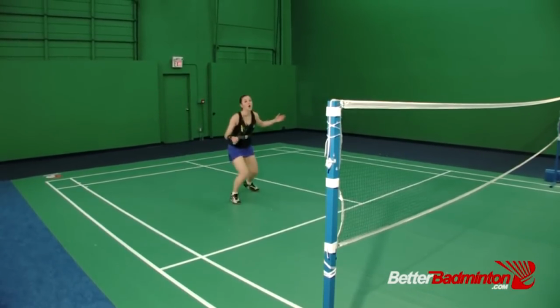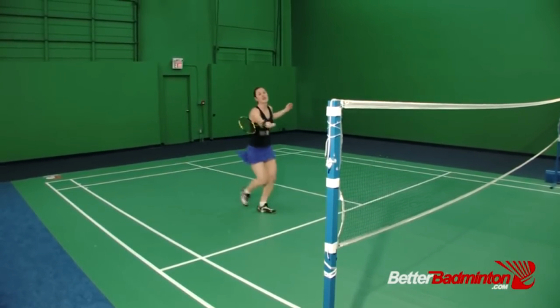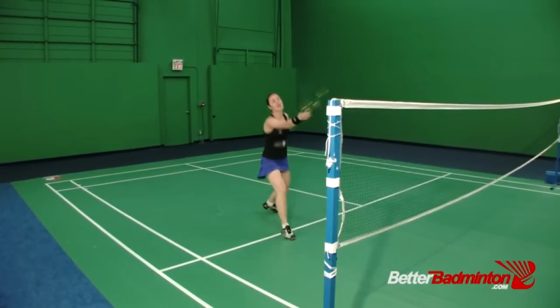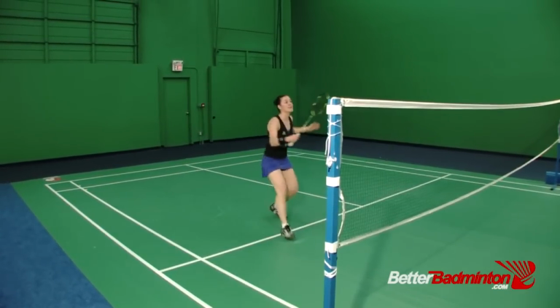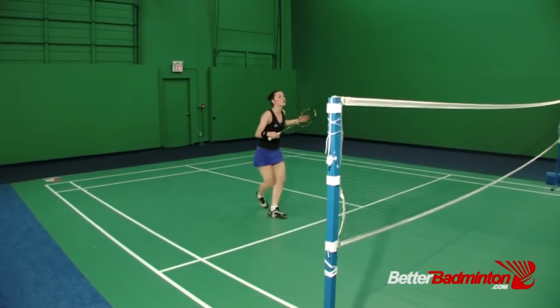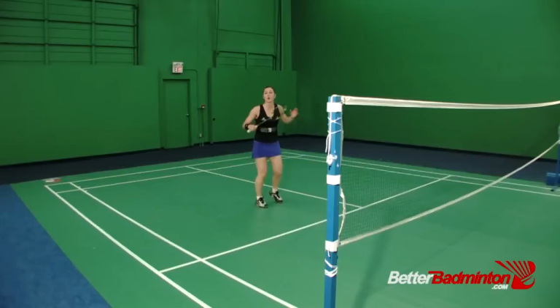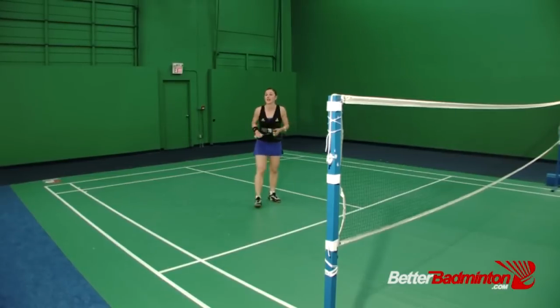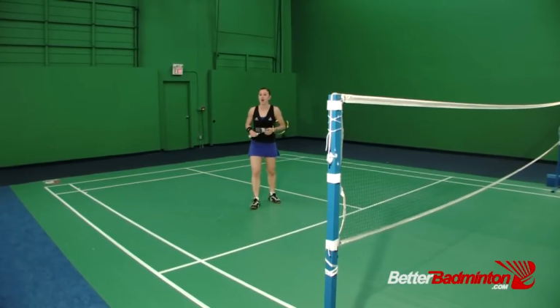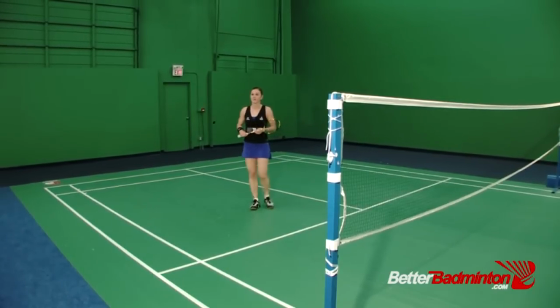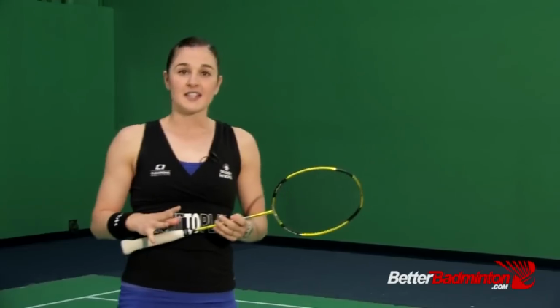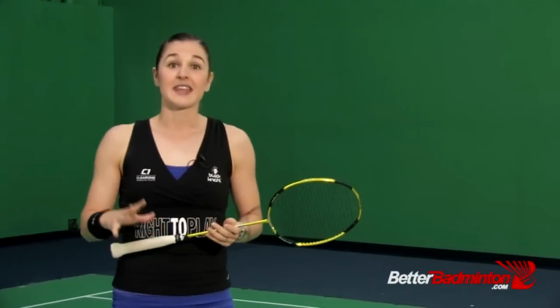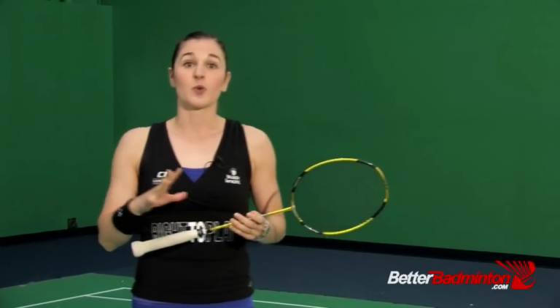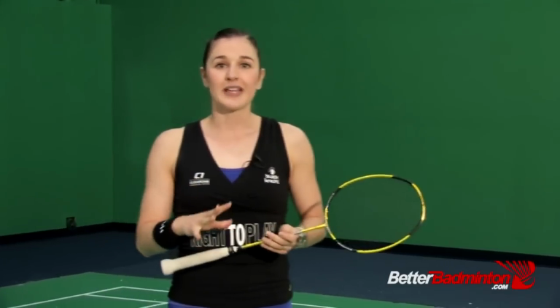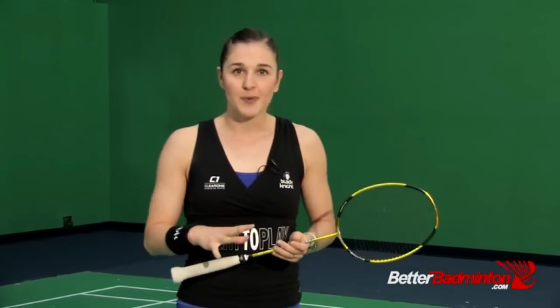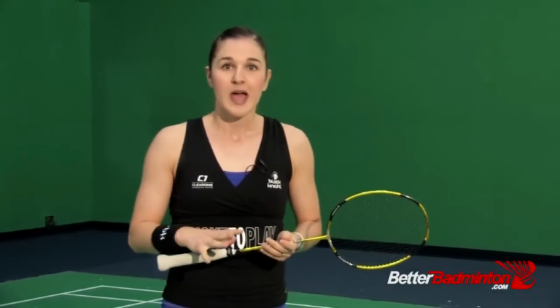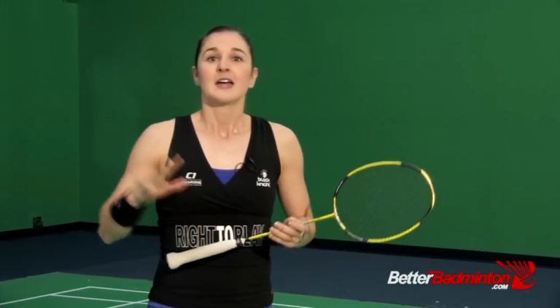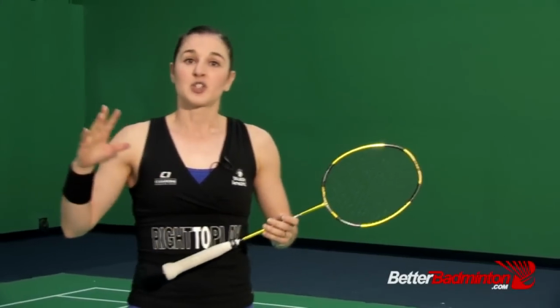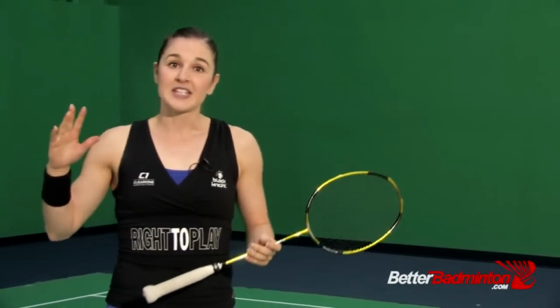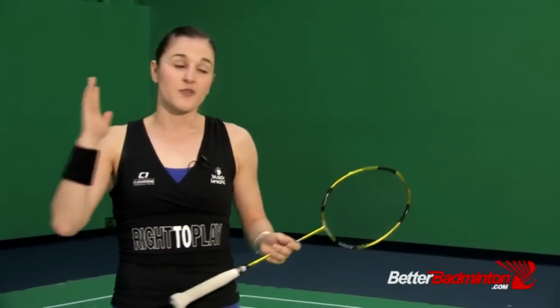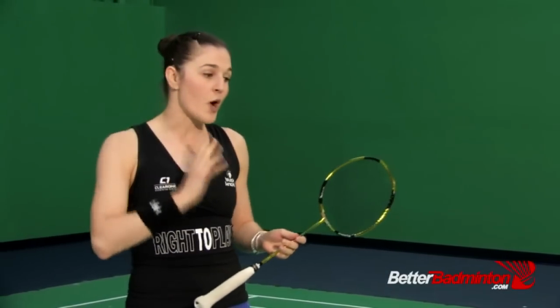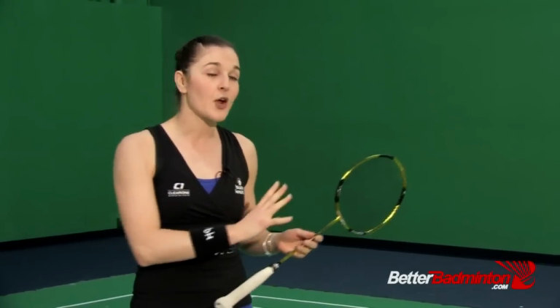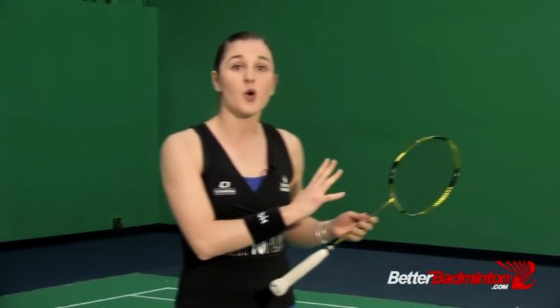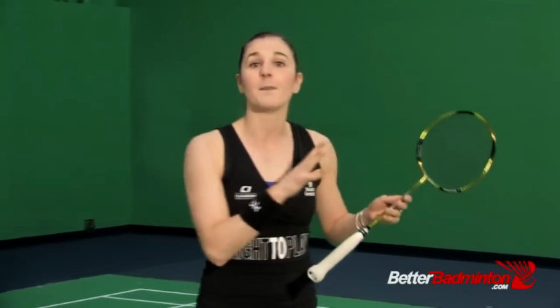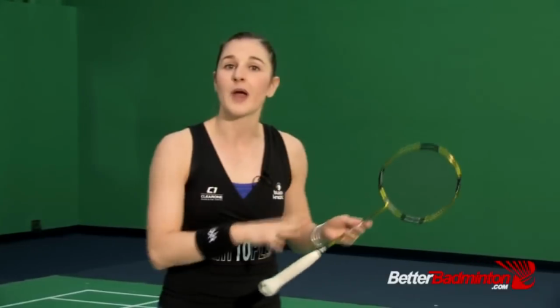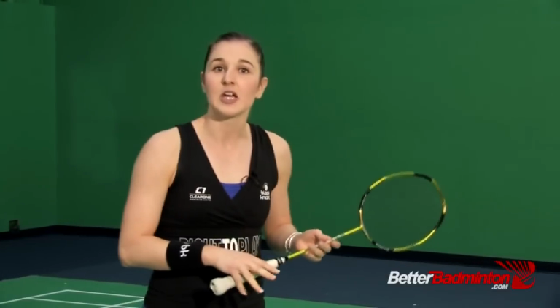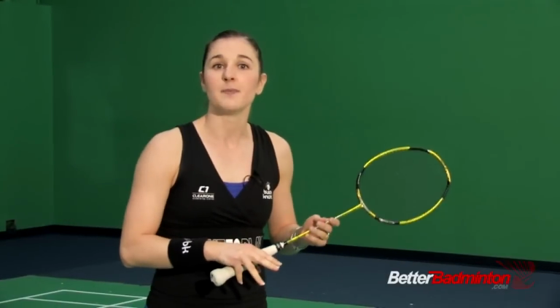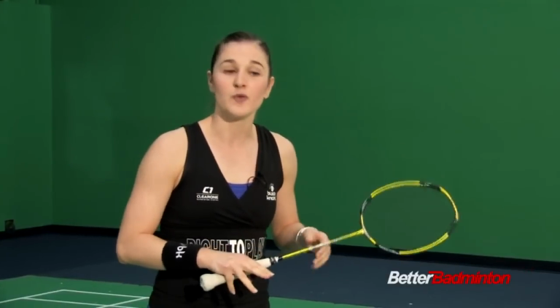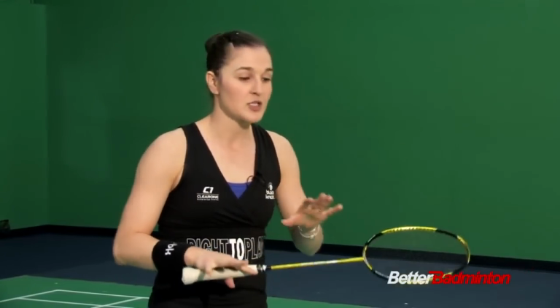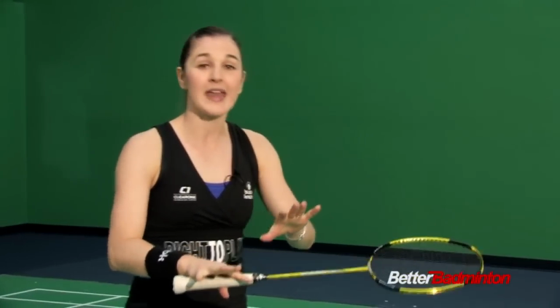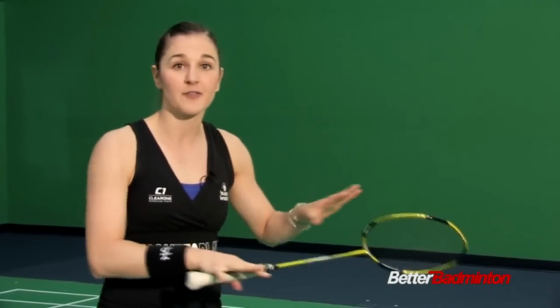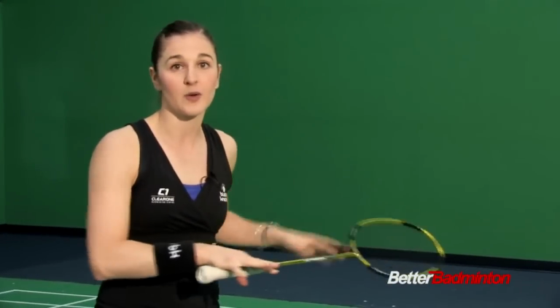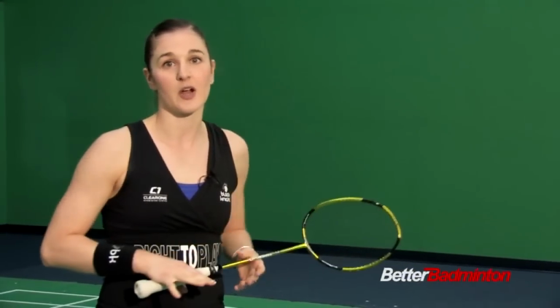You have to hit and move constantly. Always hit and move towards the next shot. That's something that will really help you transition from one area of the court and be ready to move to any of the following areas.